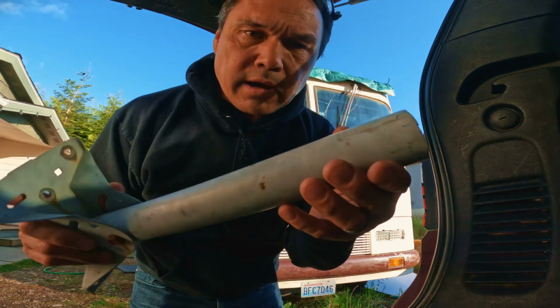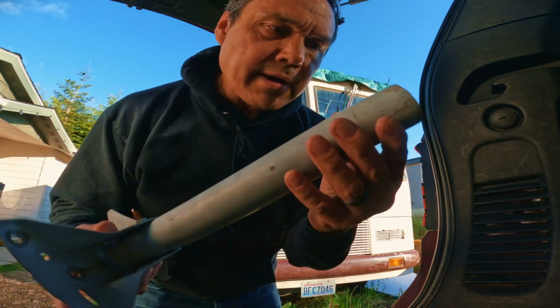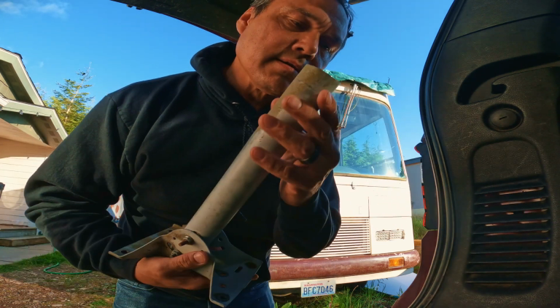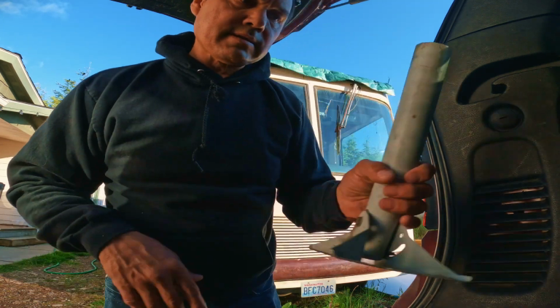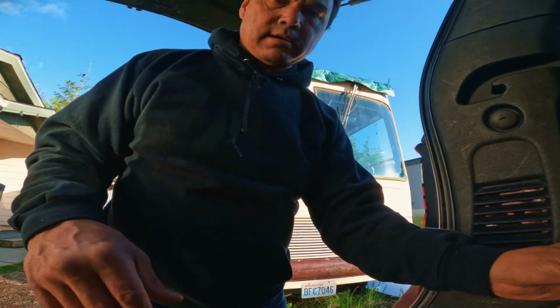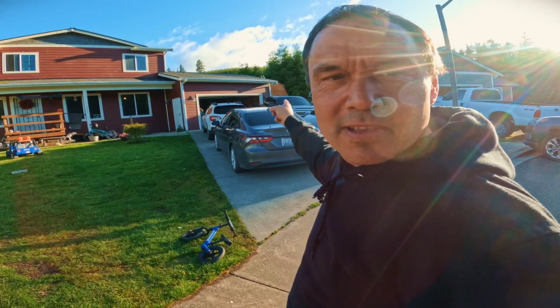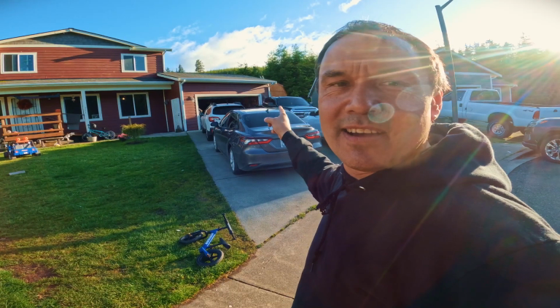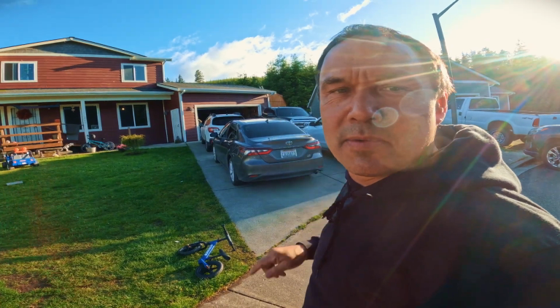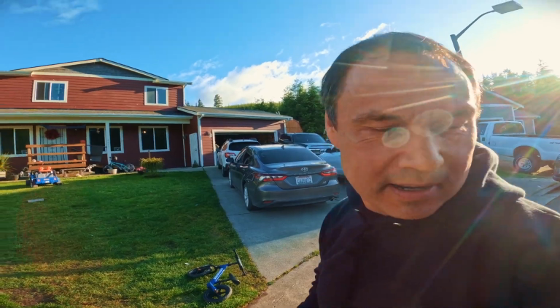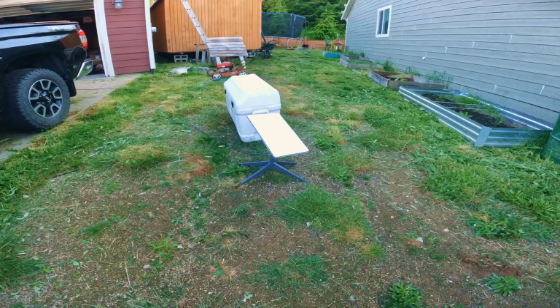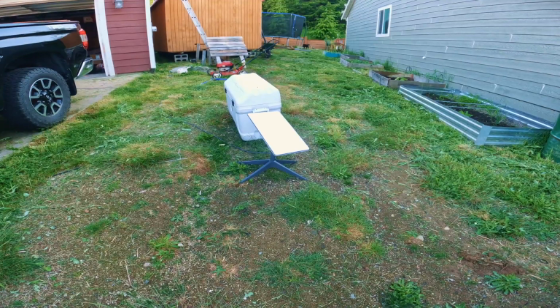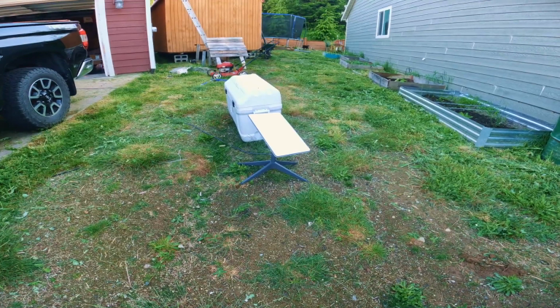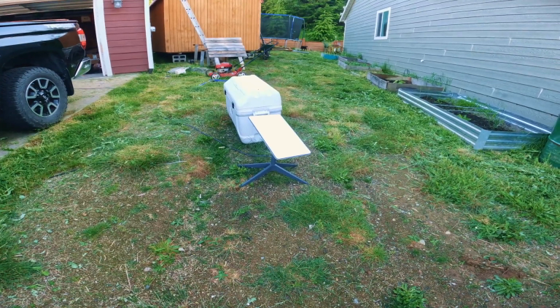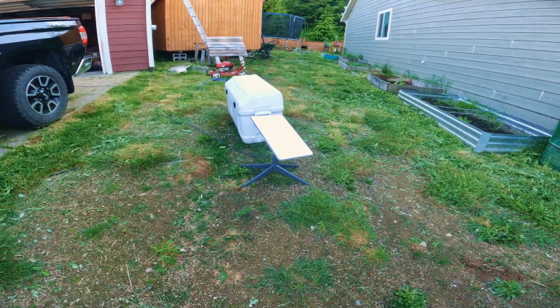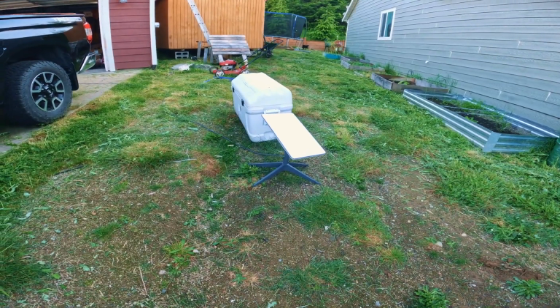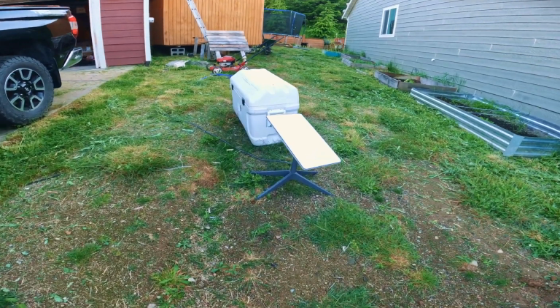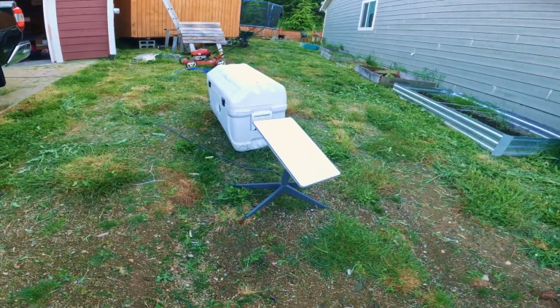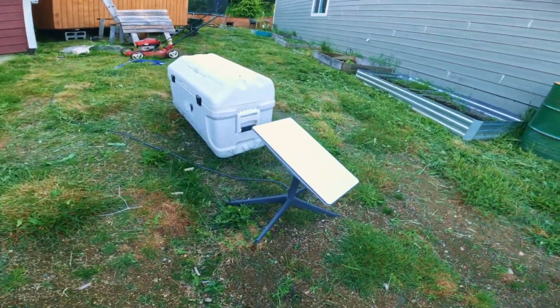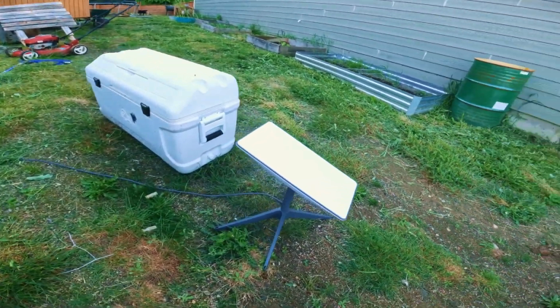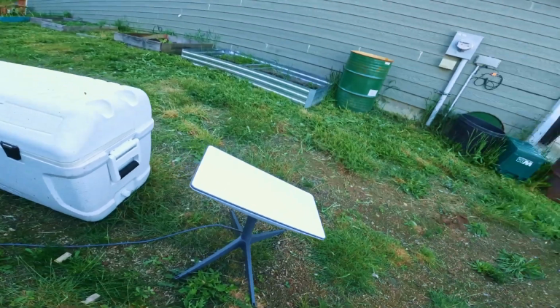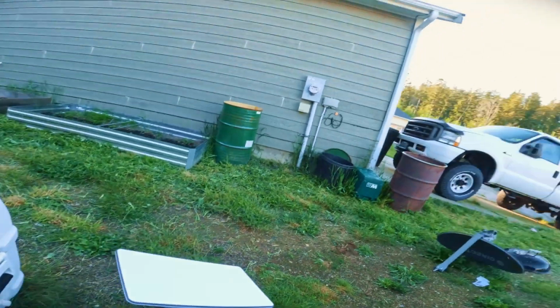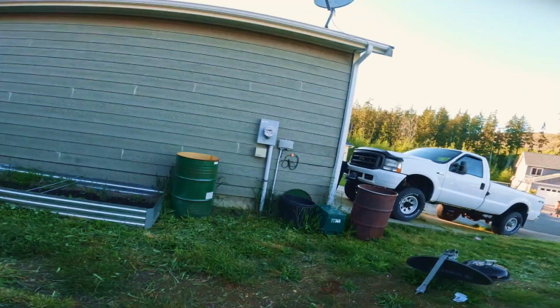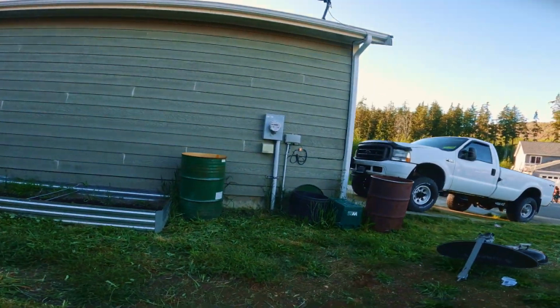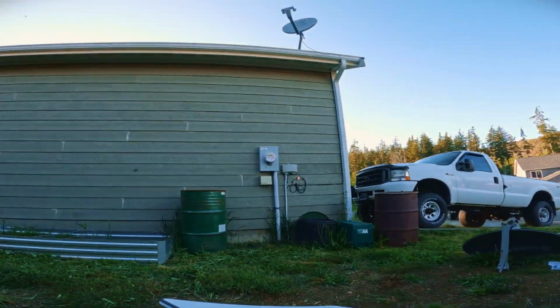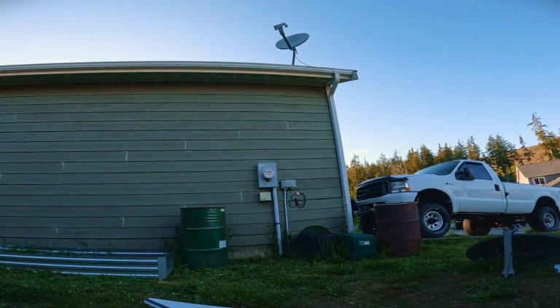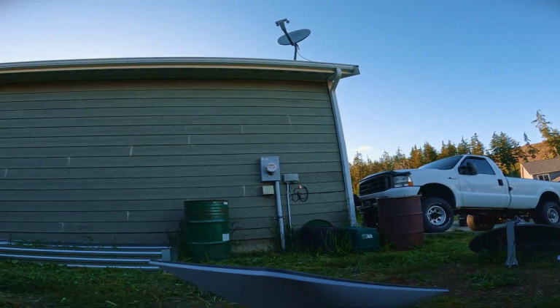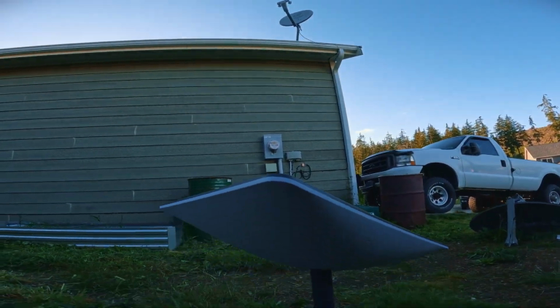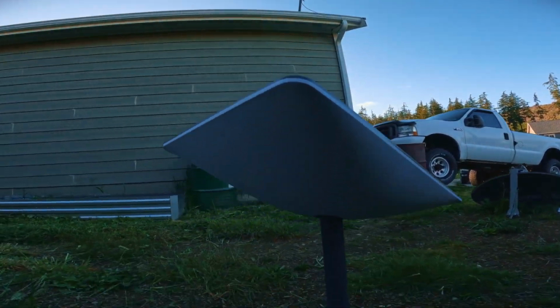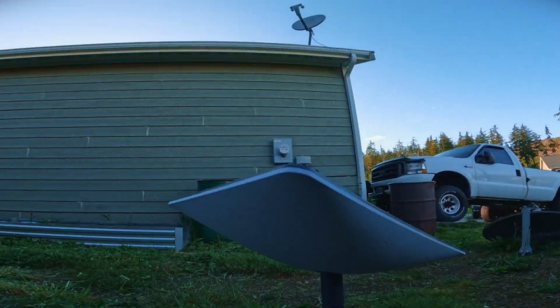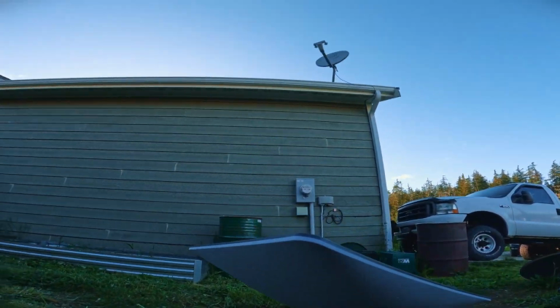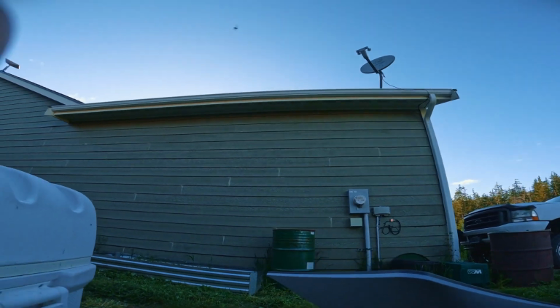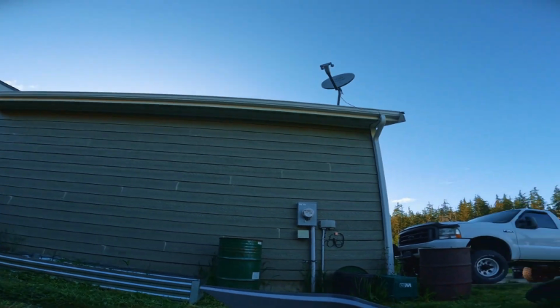I got our mount ready, let's go do this install. That's the north side of the house we're gonna put it up on. I'm actually surprised they have this Starlink right here, and I know that this is not exactly a clear view of the north sky because you can see the house is right there.